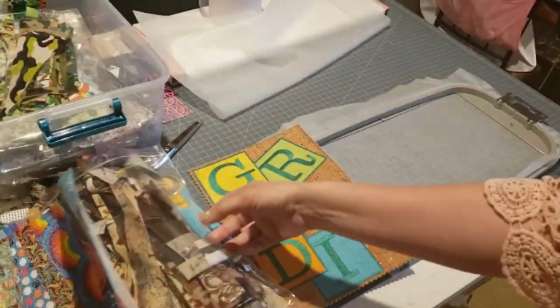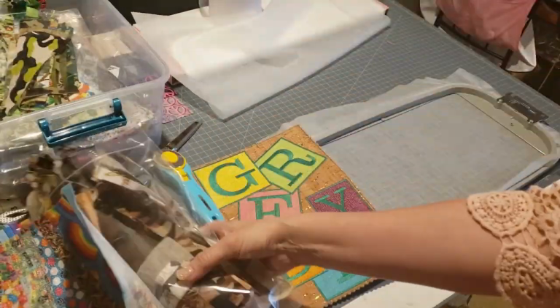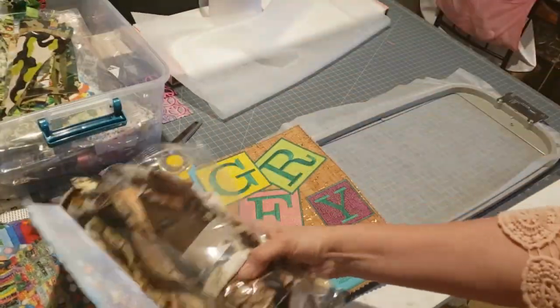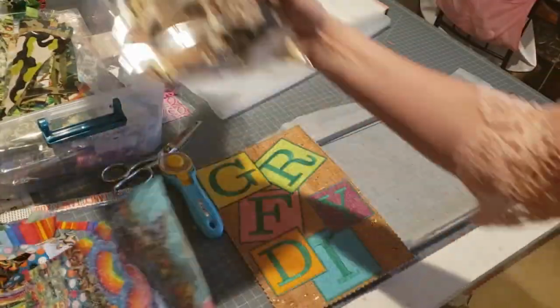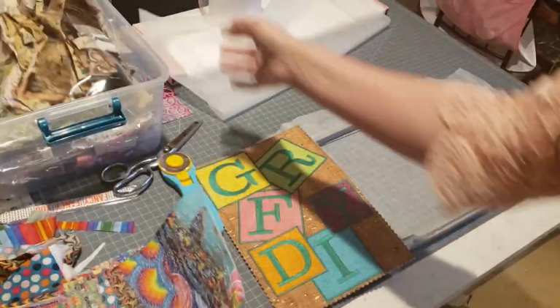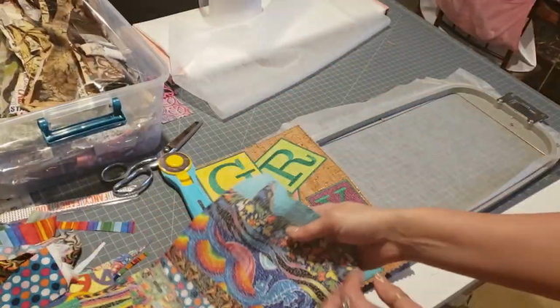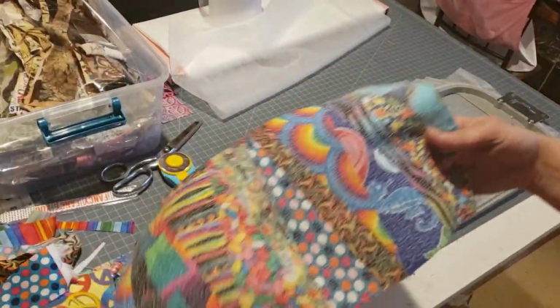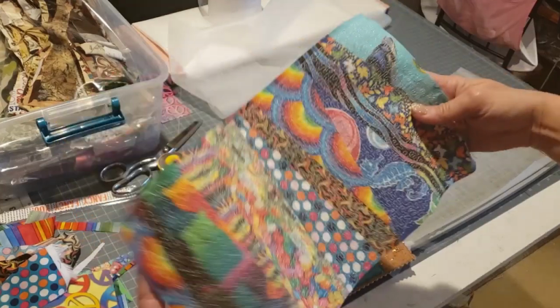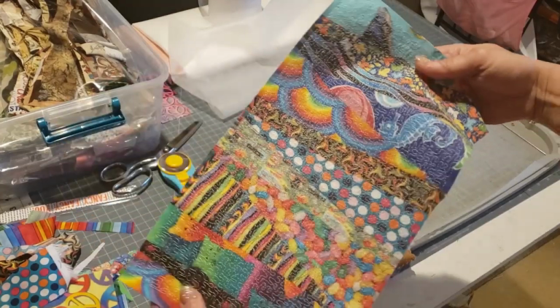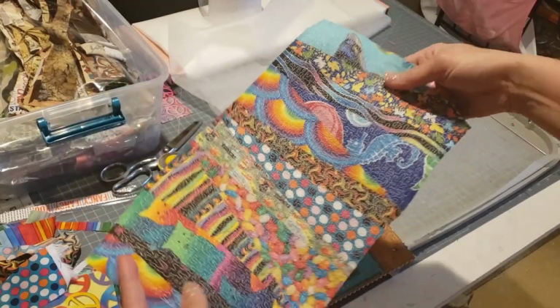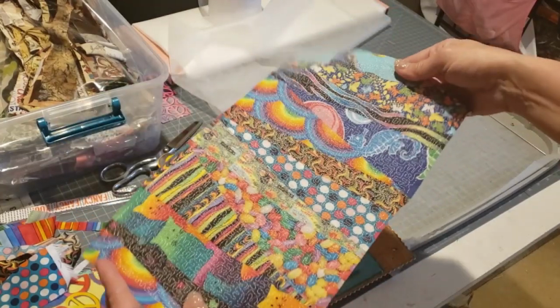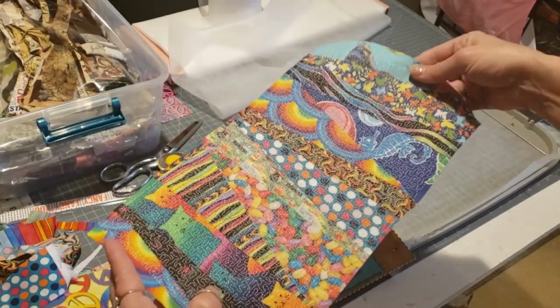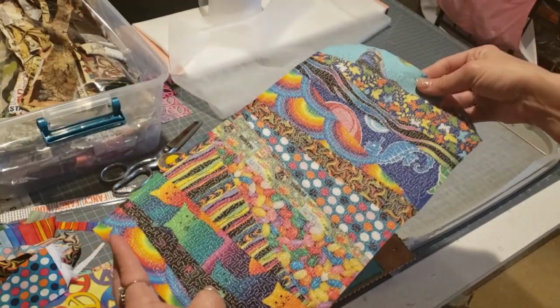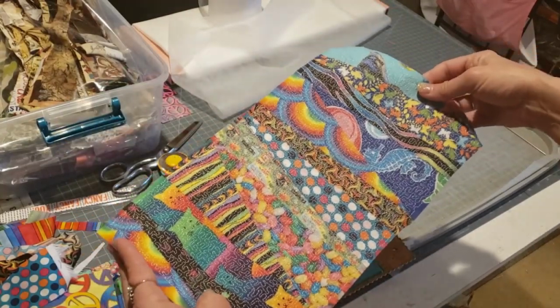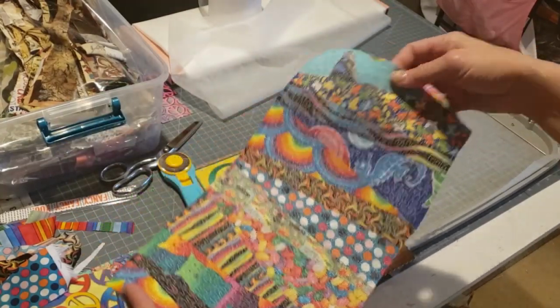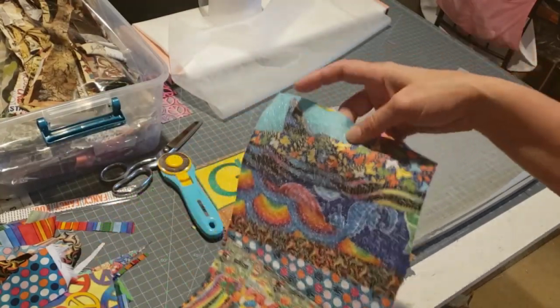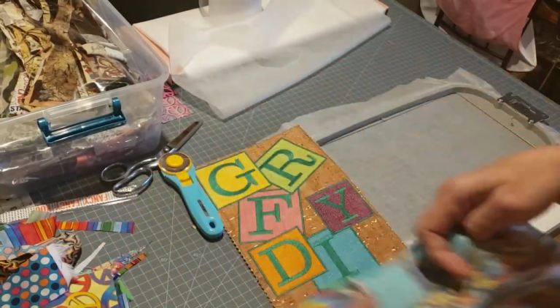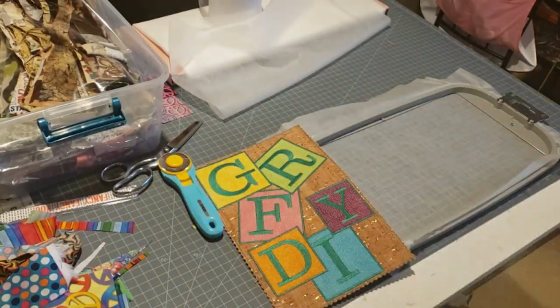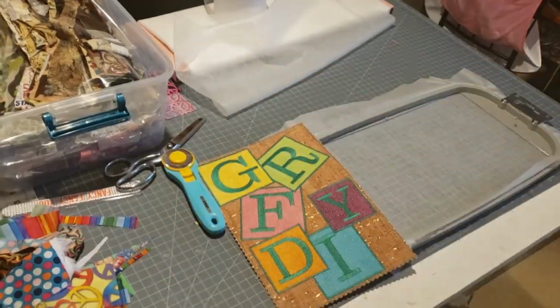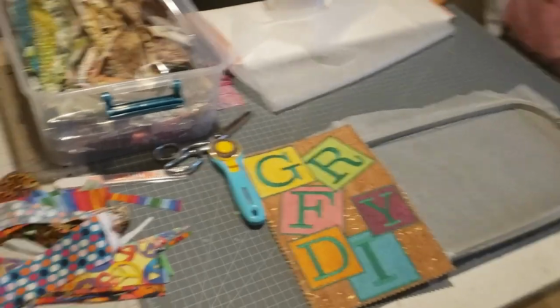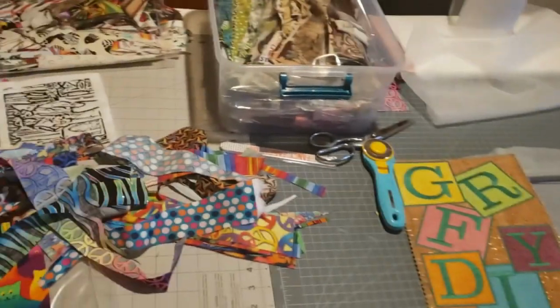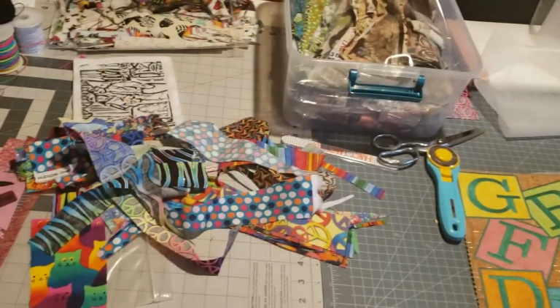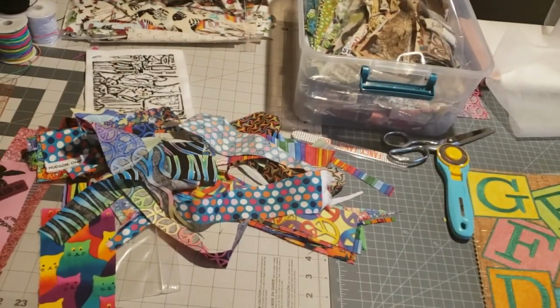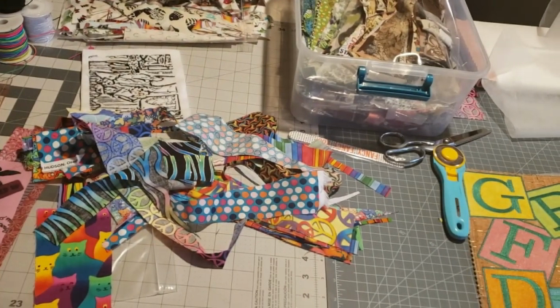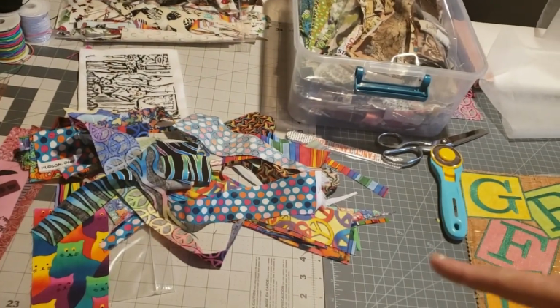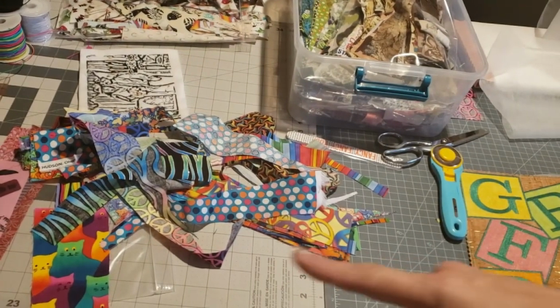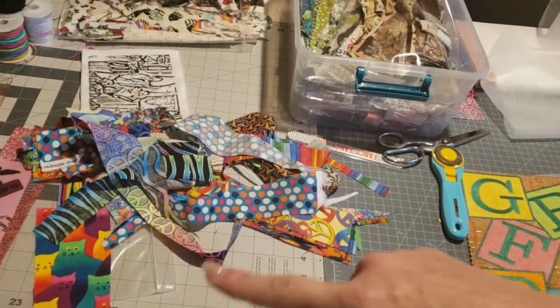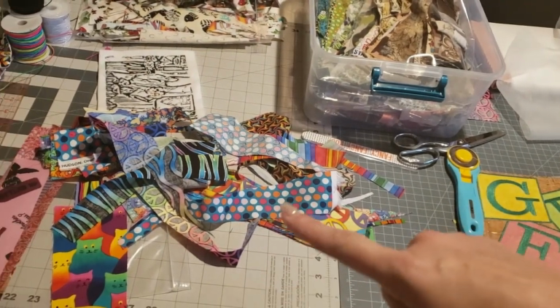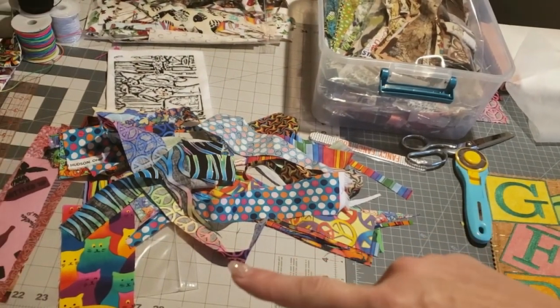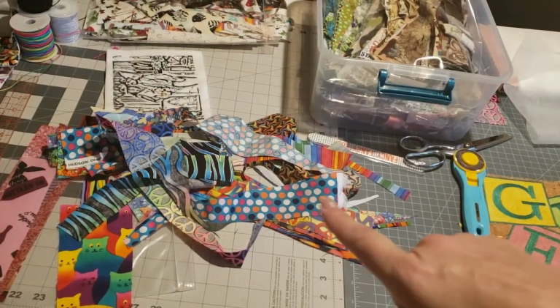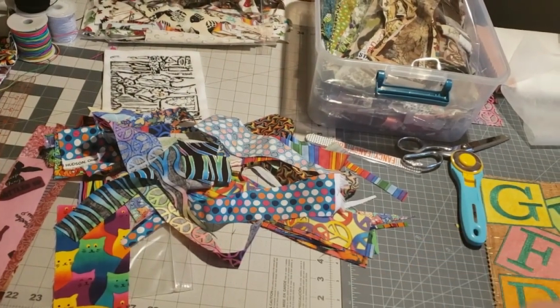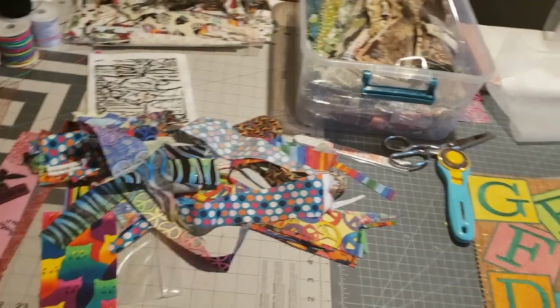Right now I'm working on the rainbow fabric sheets. This is everything that kind of looks rainbow-ish — what I had in this one bag. As you will see right there, it has all different kinds of rainbow colors with it.